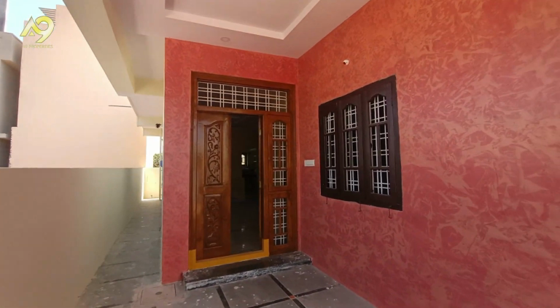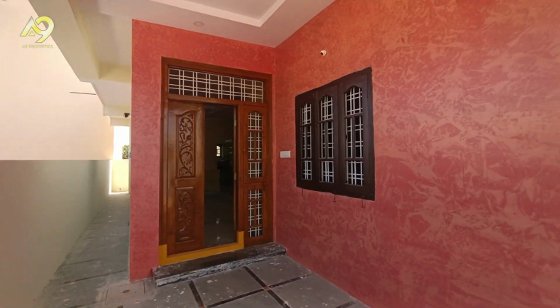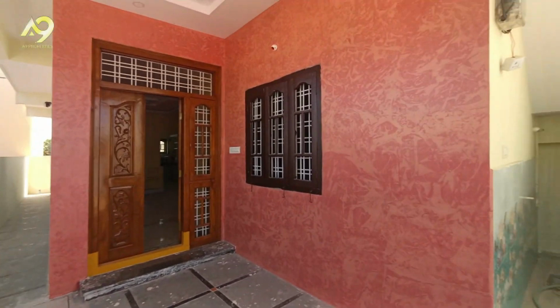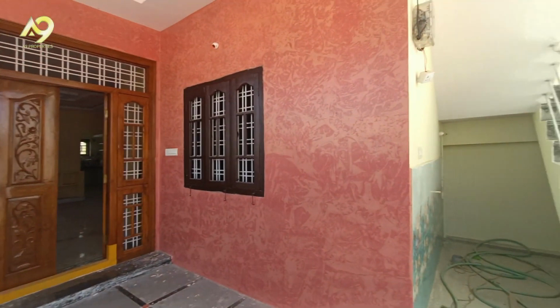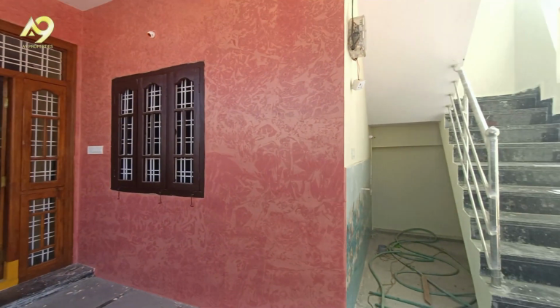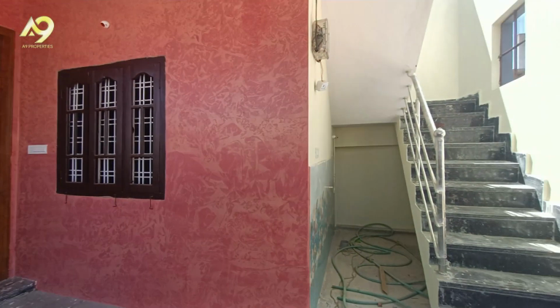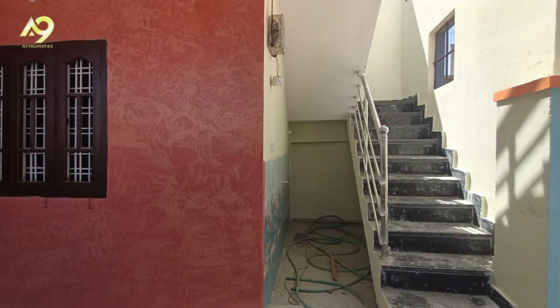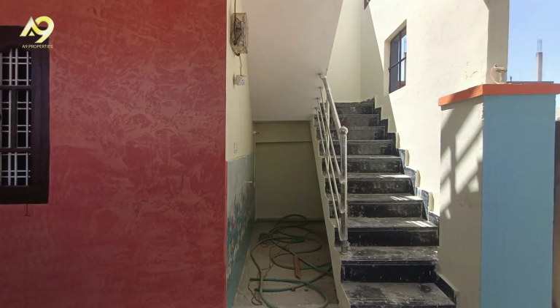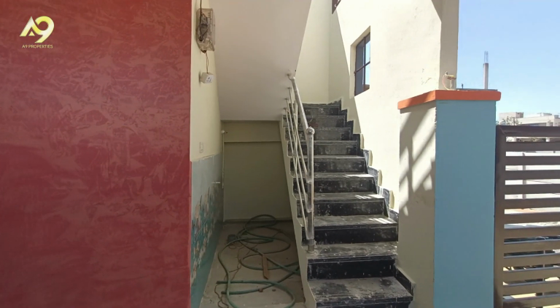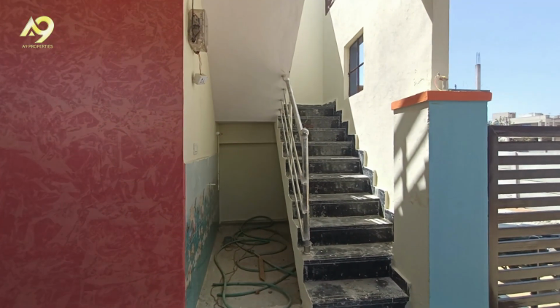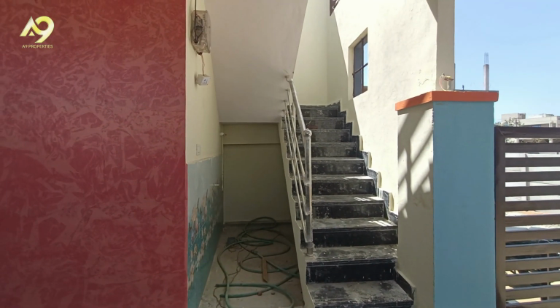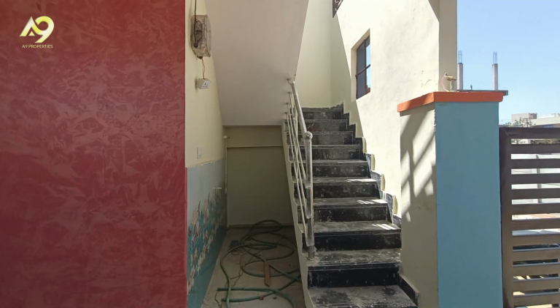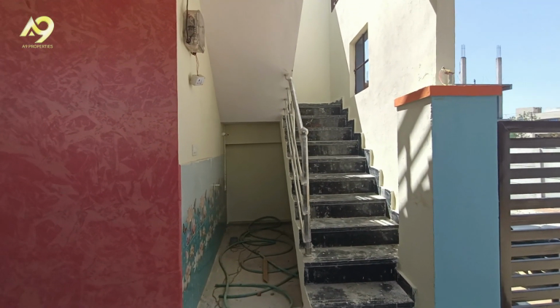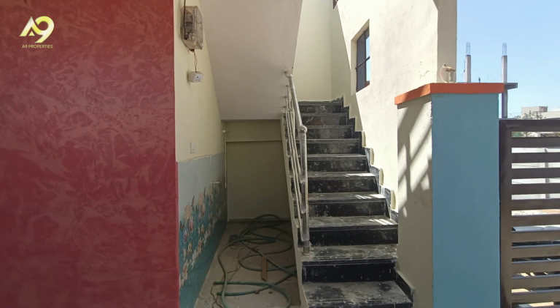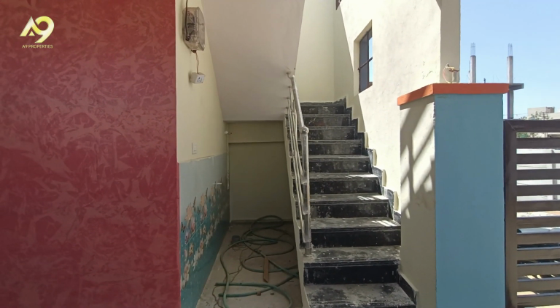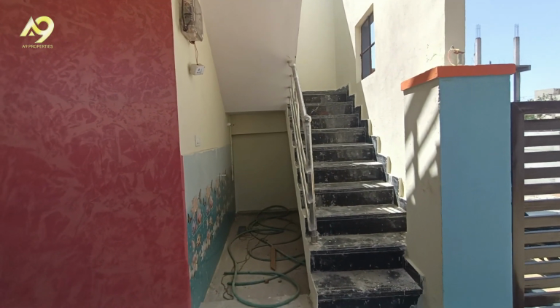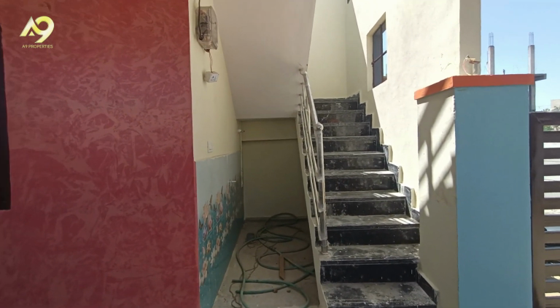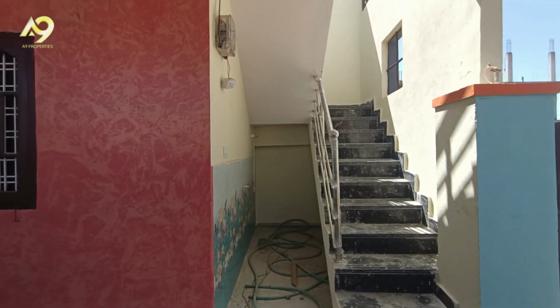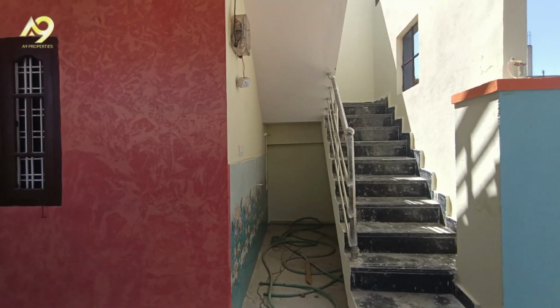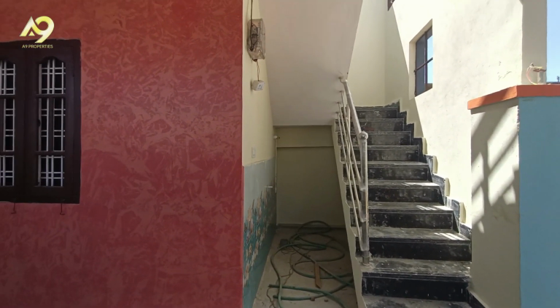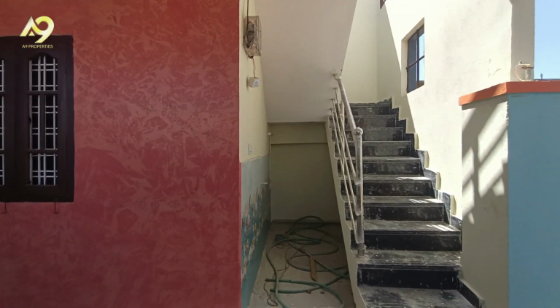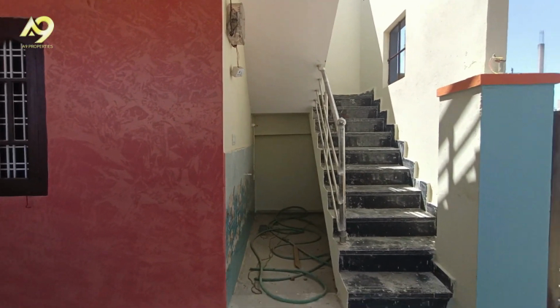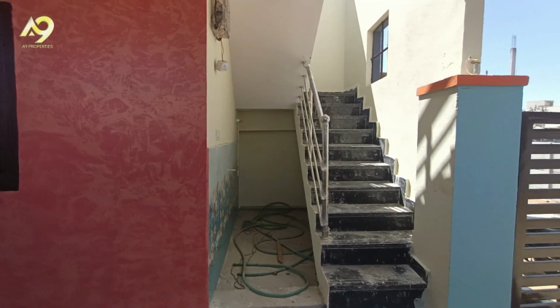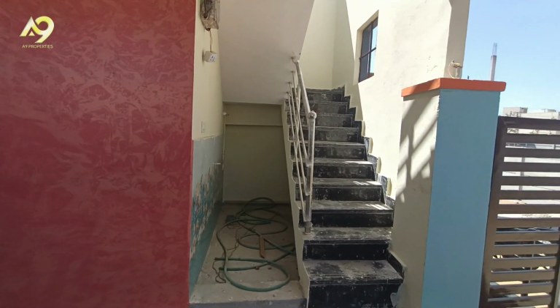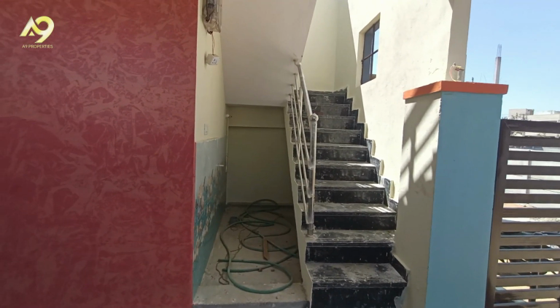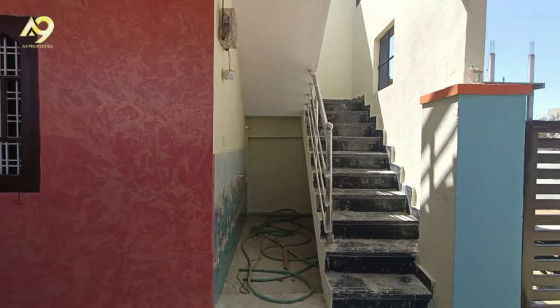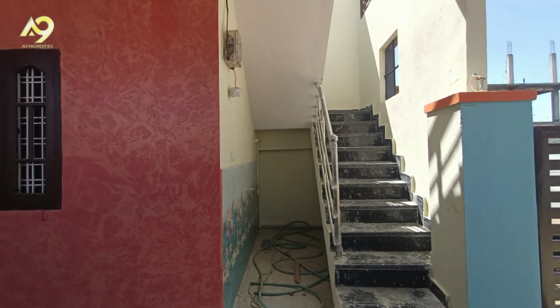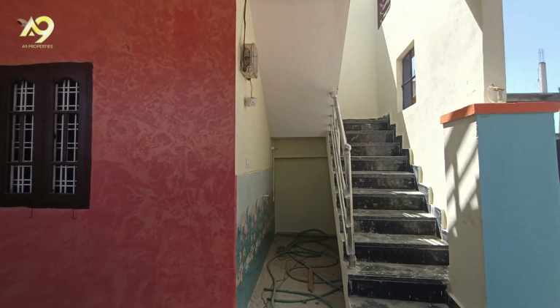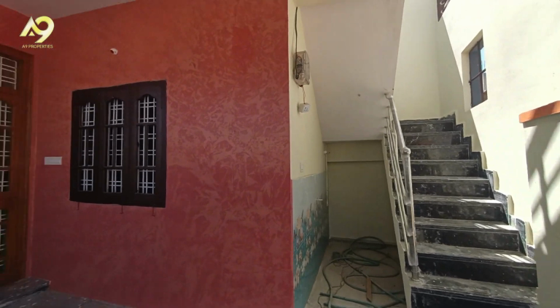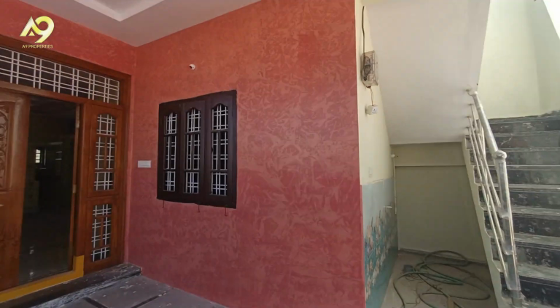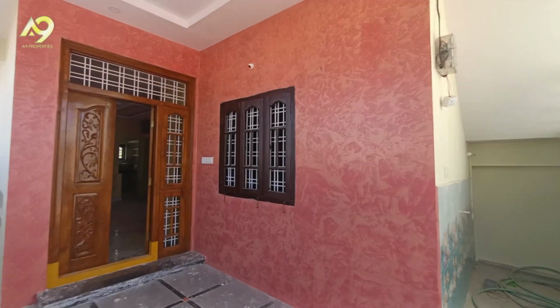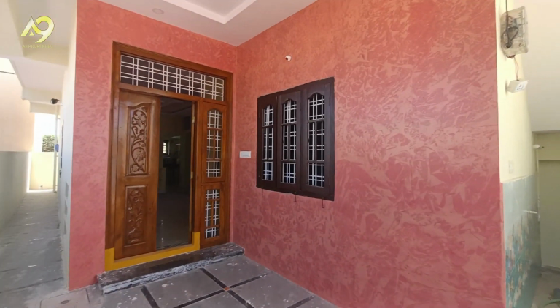This property is a 2 BHK independent house. The house is 100% clear.